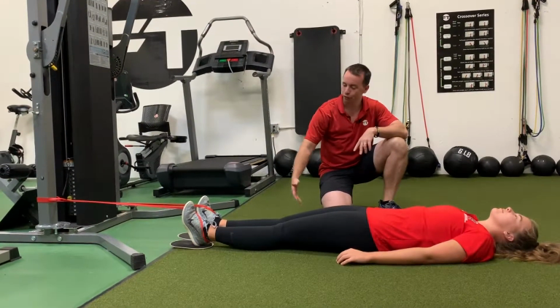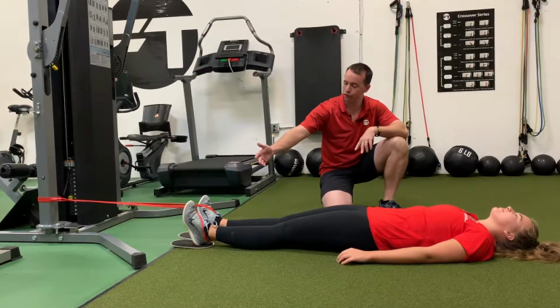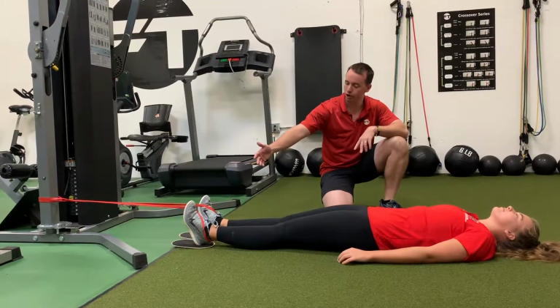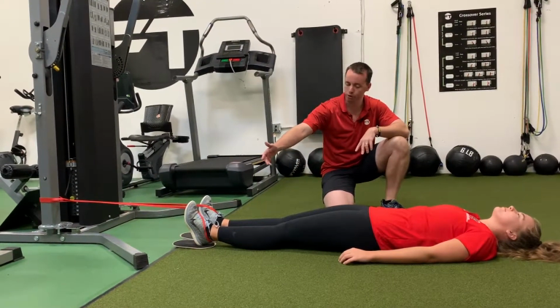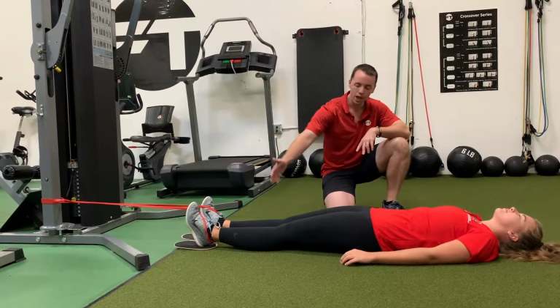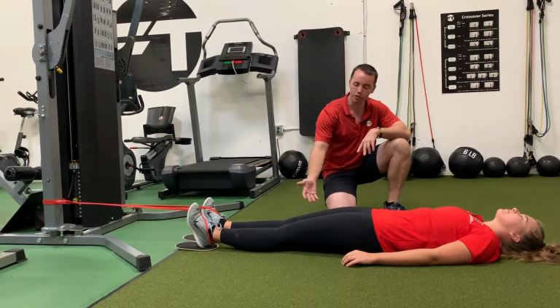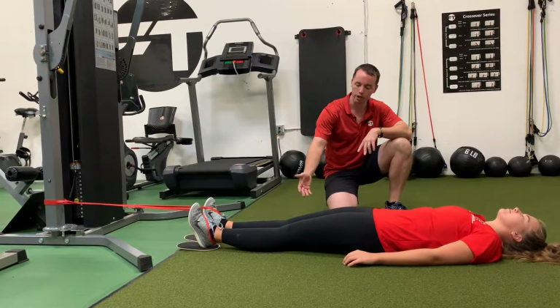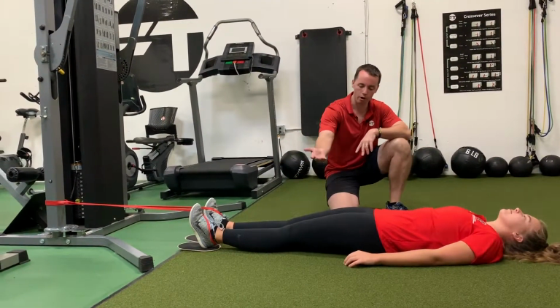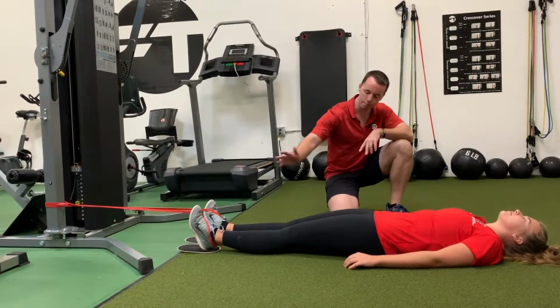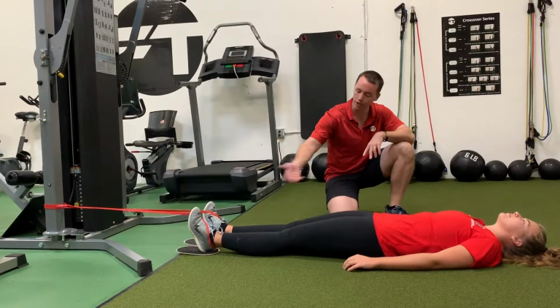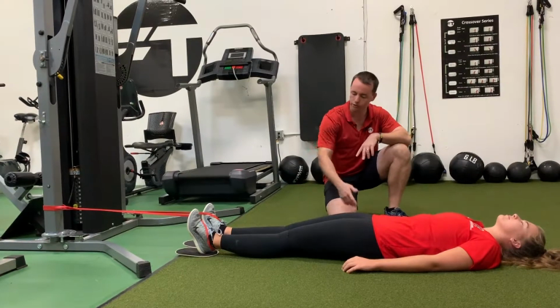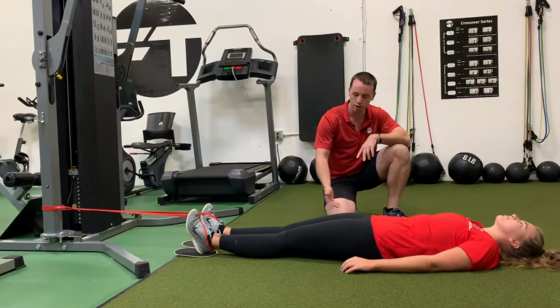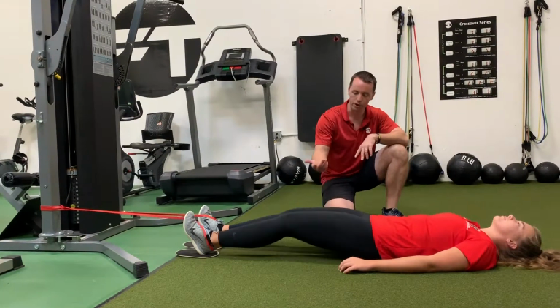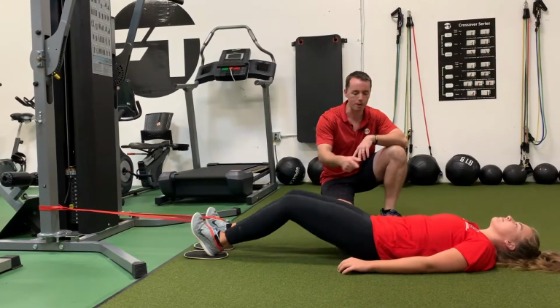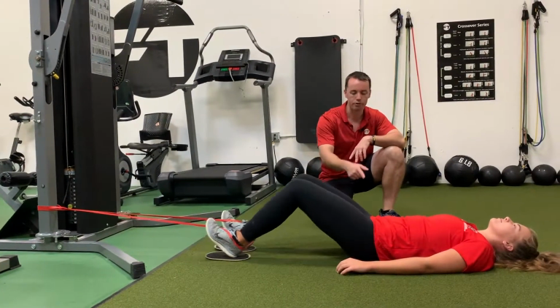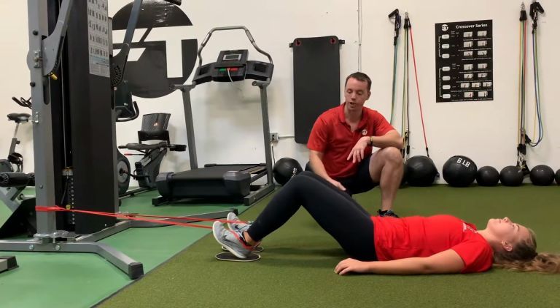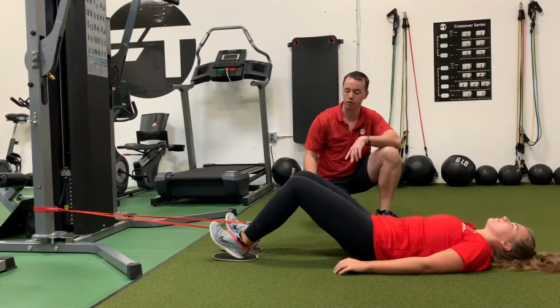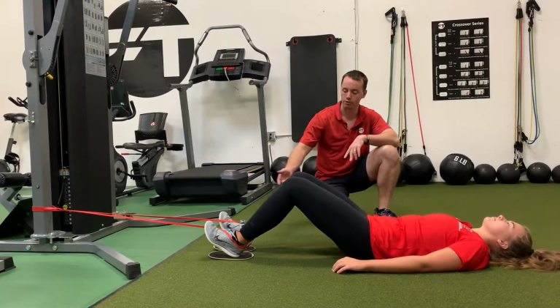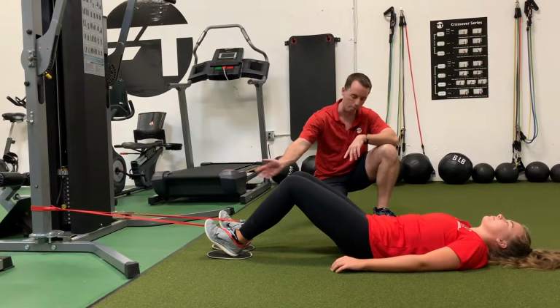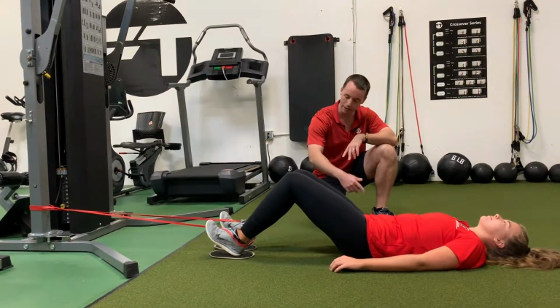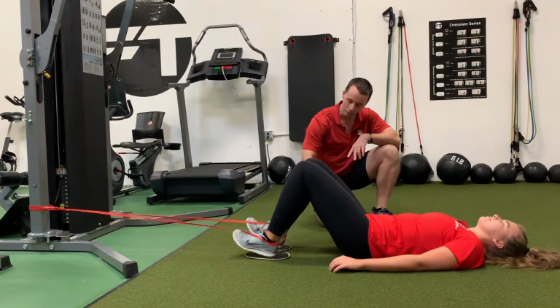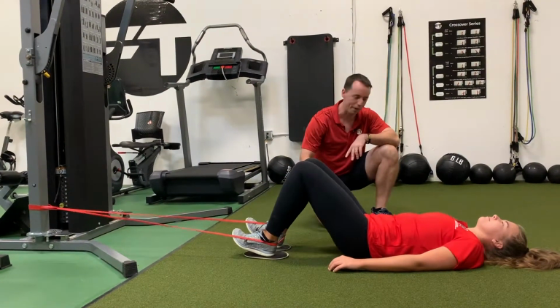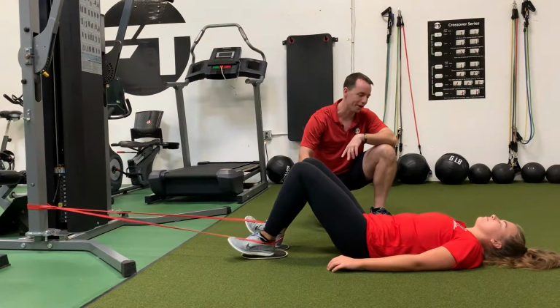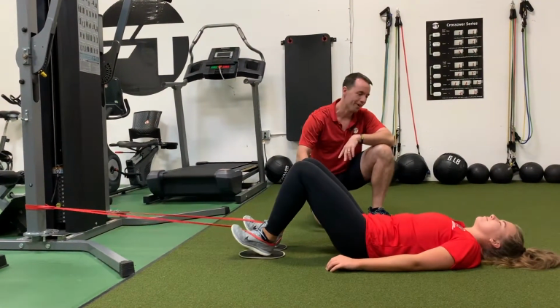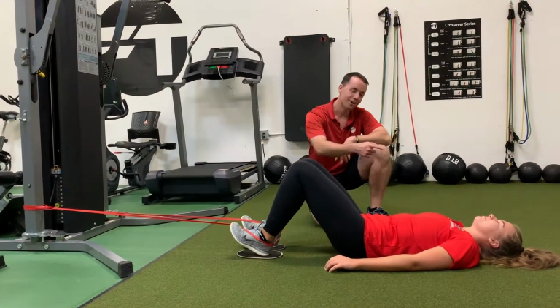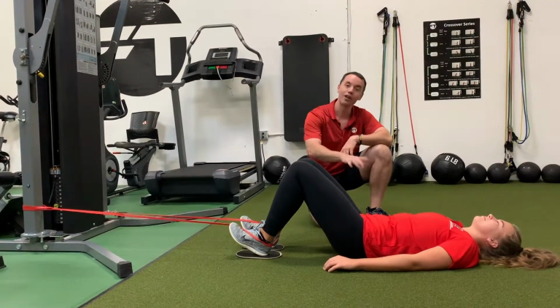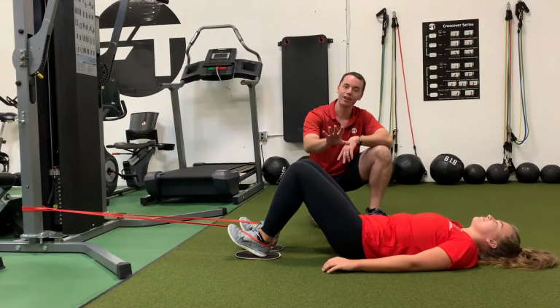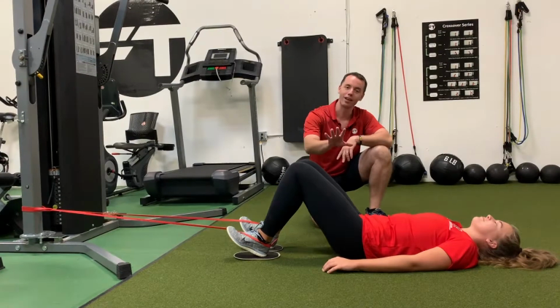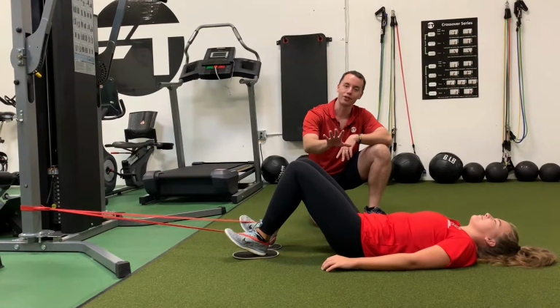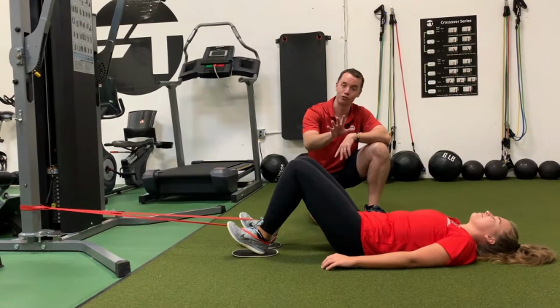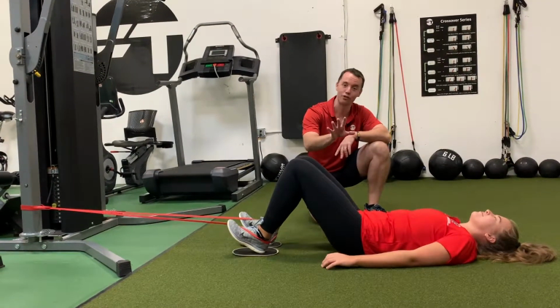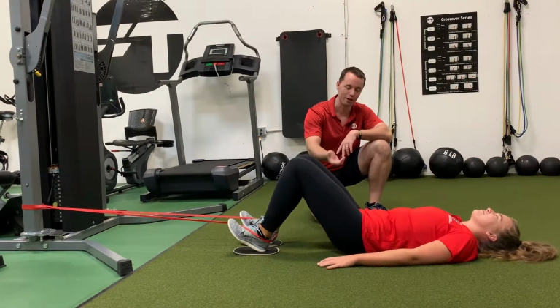The first thing we're going to do is start off pulling the heels in with the knees bent, butt's going to start down — pull them in, there you go. She did a lot of deadlifts yesterday, so she's feeling really good.